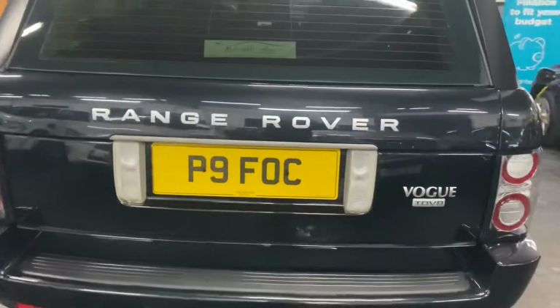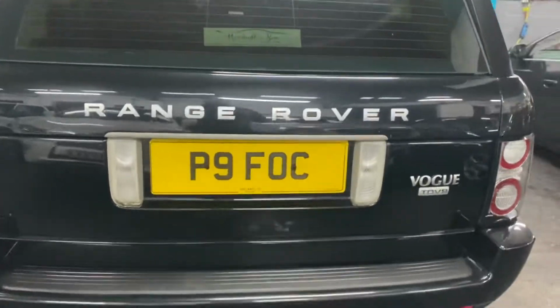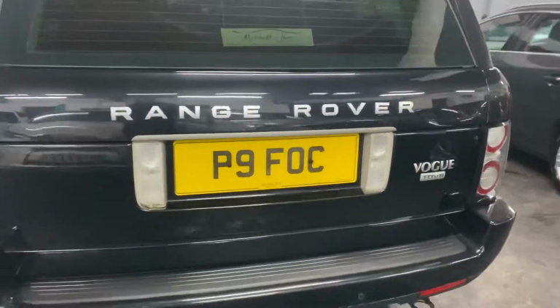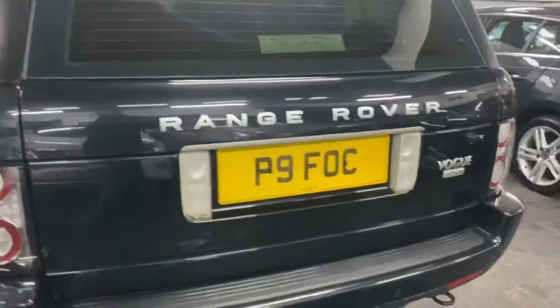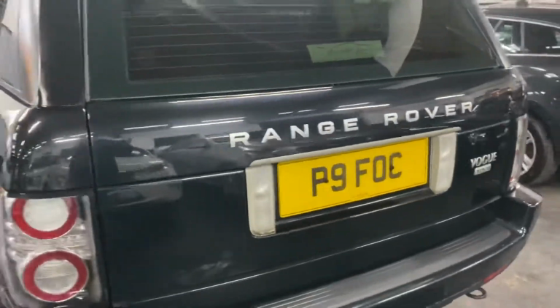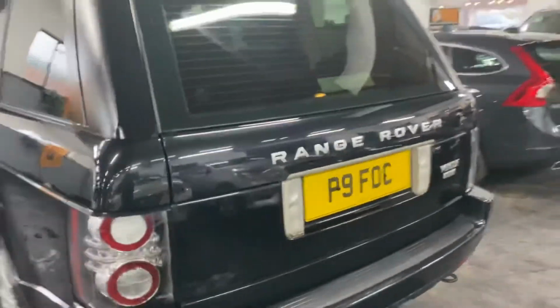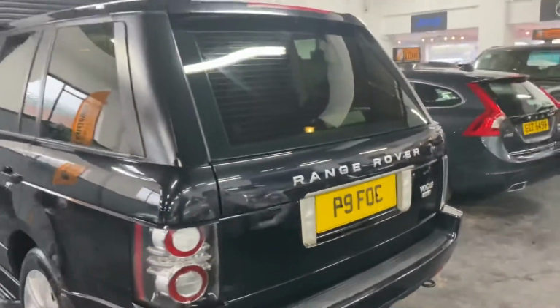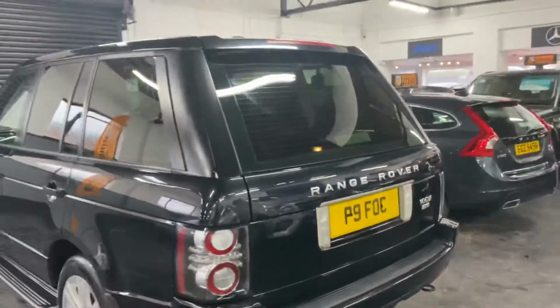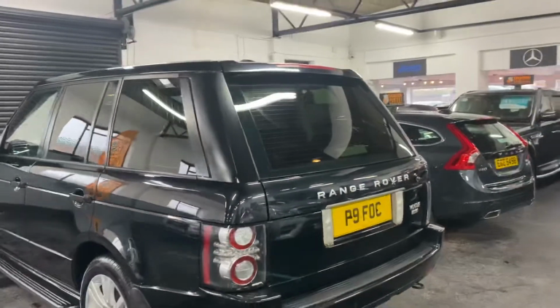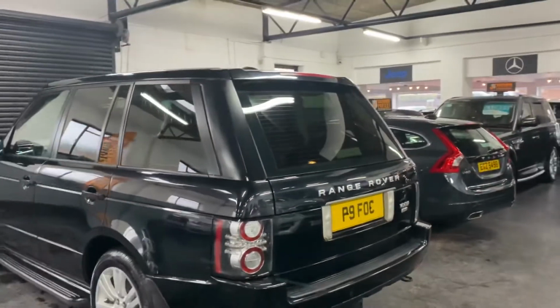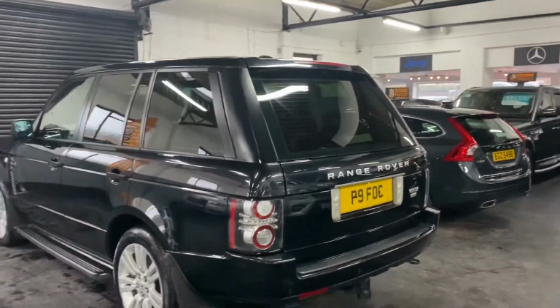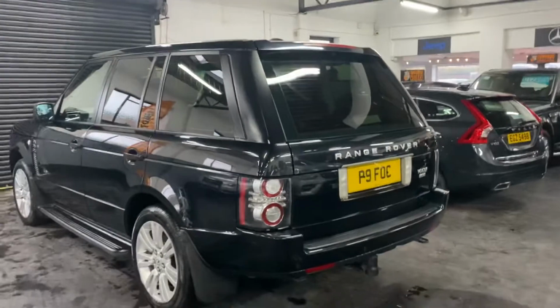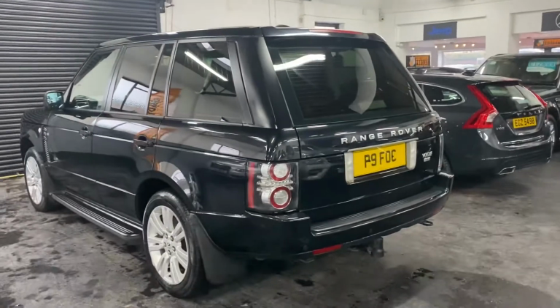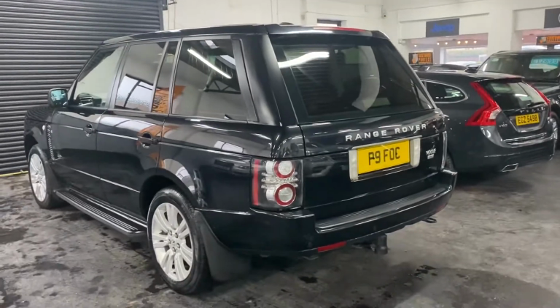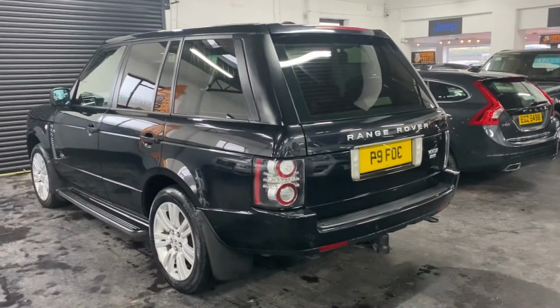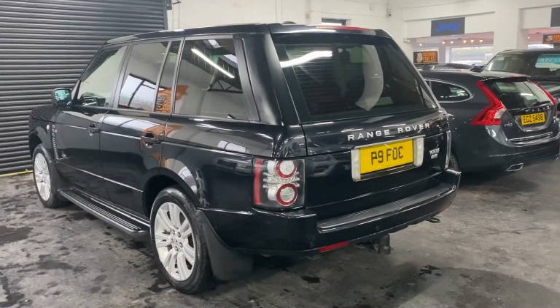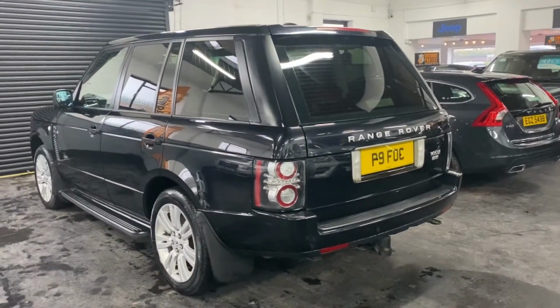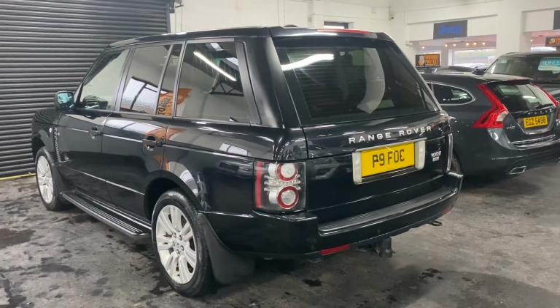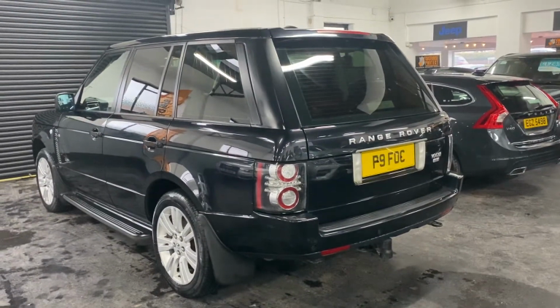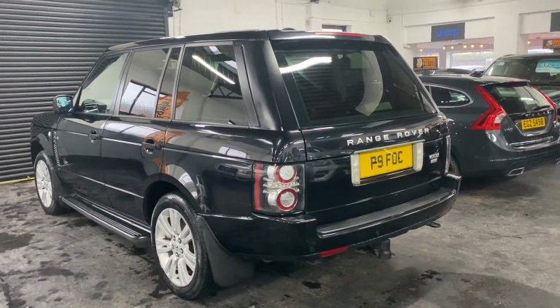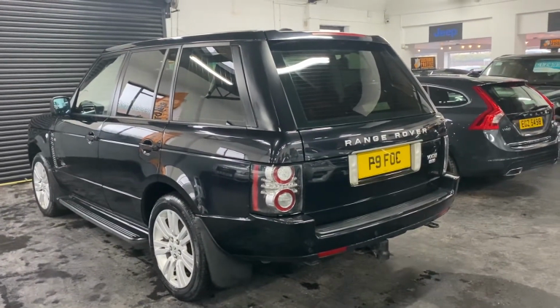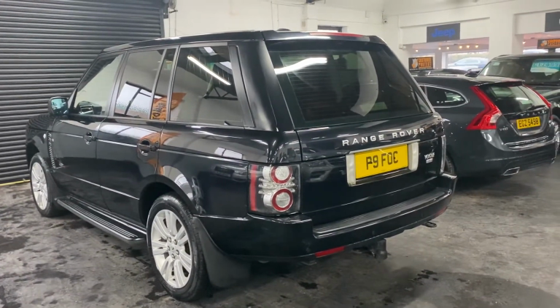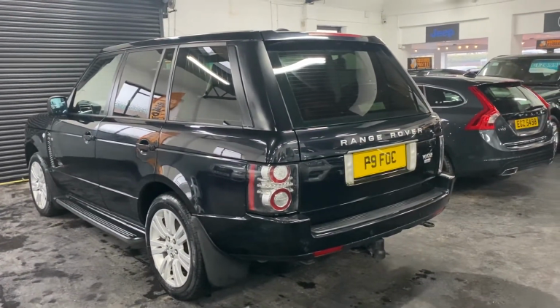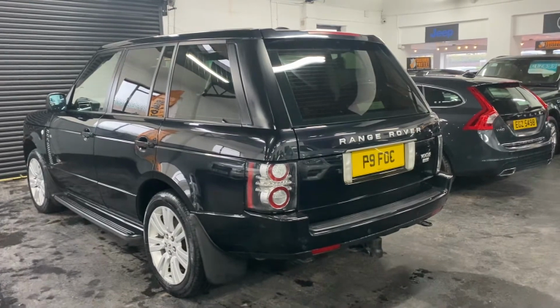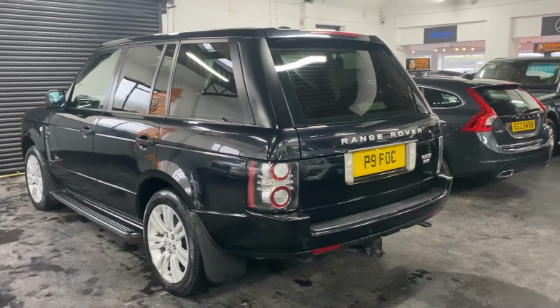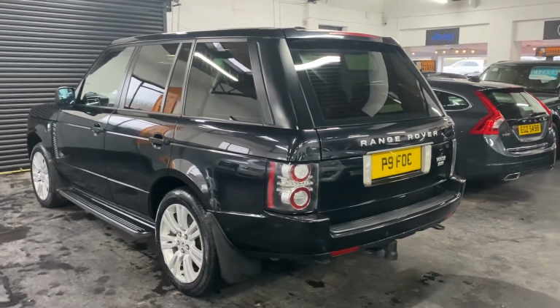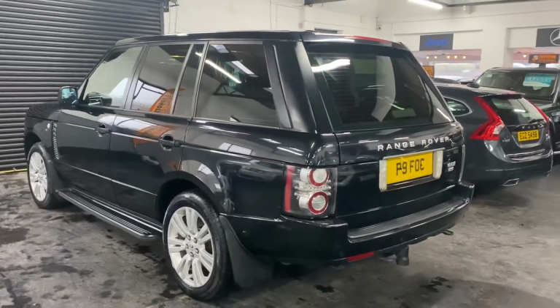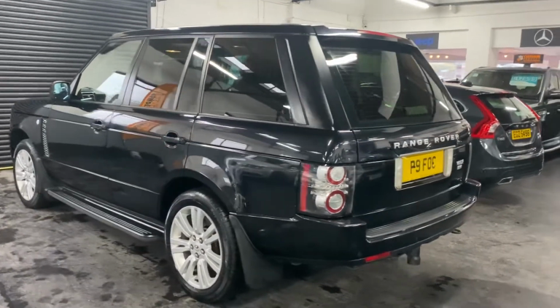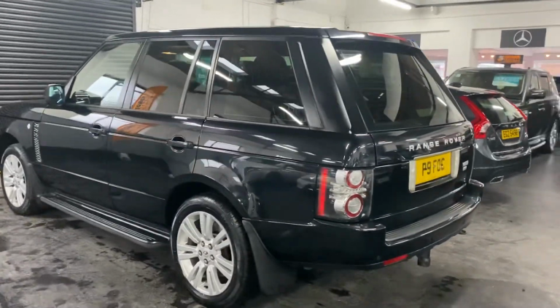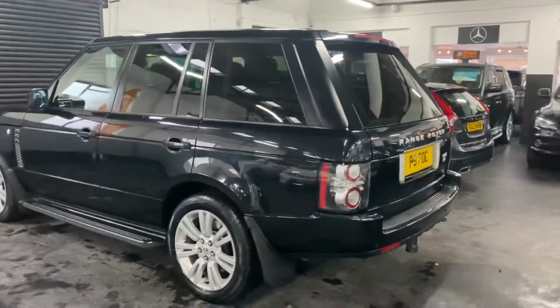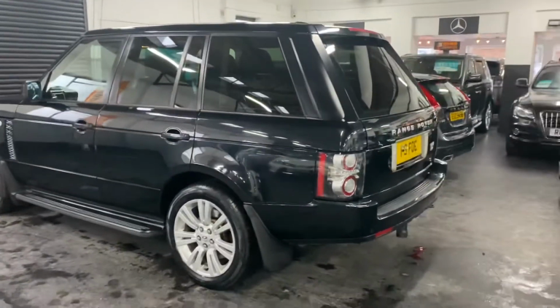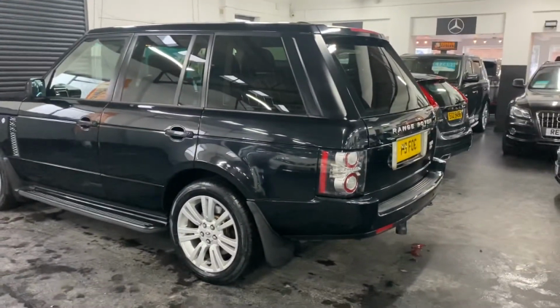That P9 number plate is coming with the car, so it'll come on that private plate. You can take that off if you so wish and put it back onto its original 61 plate, and that plate's probably worth a couple of hundred pounds — so that's a nice bonus.